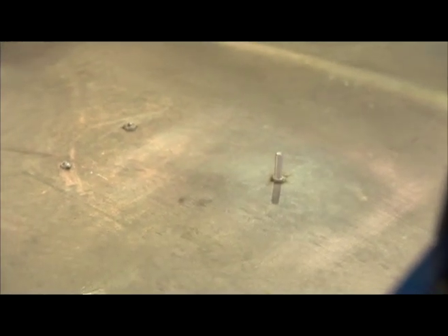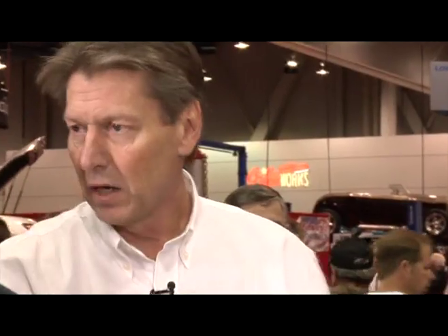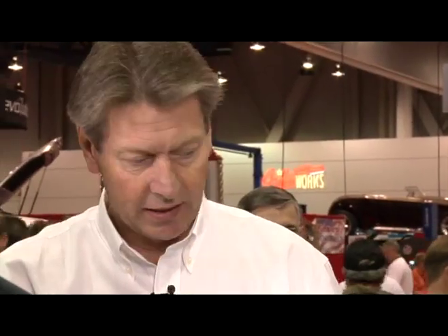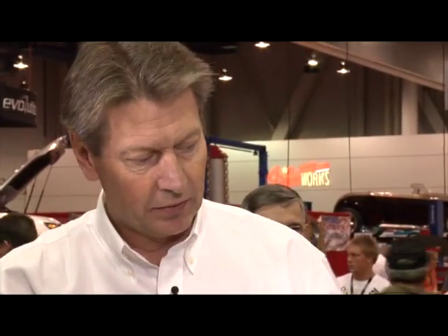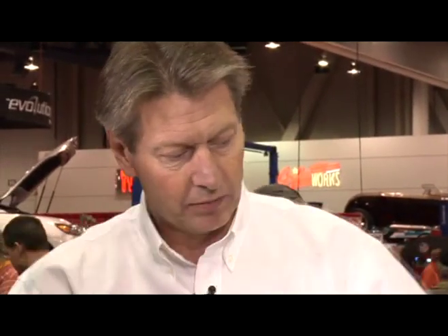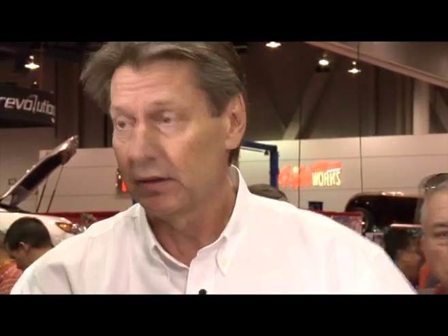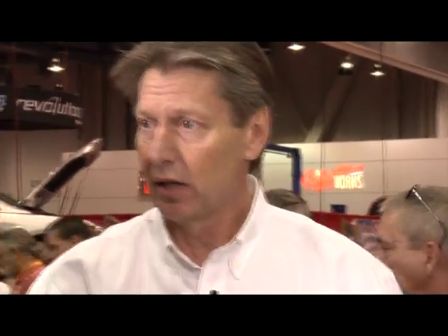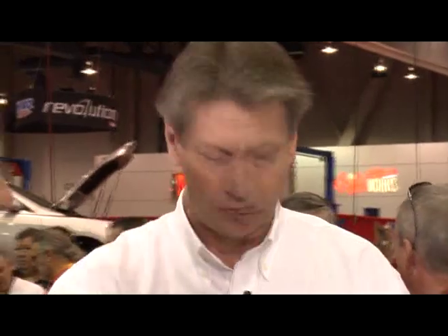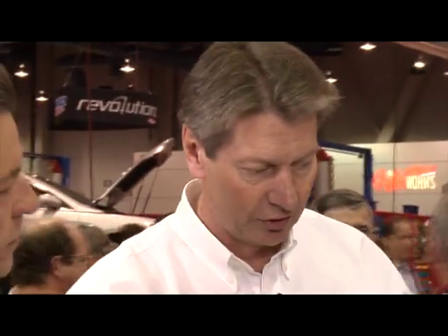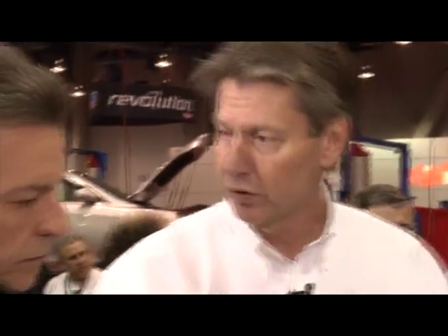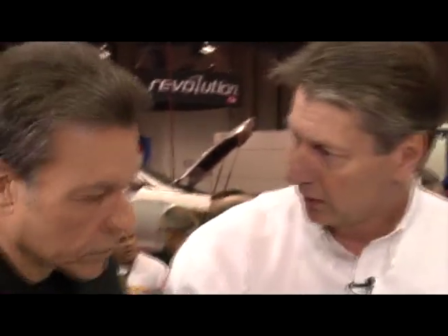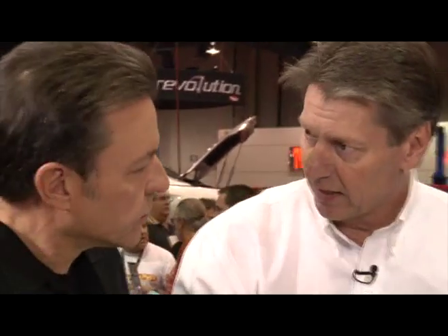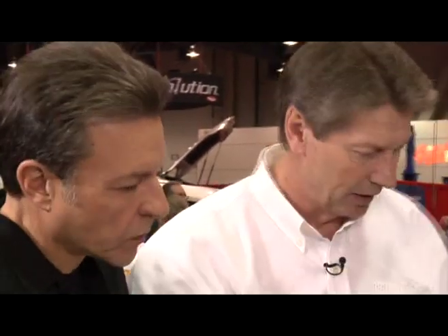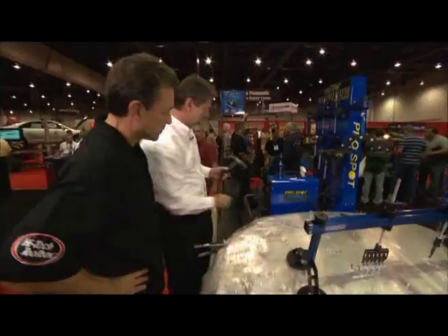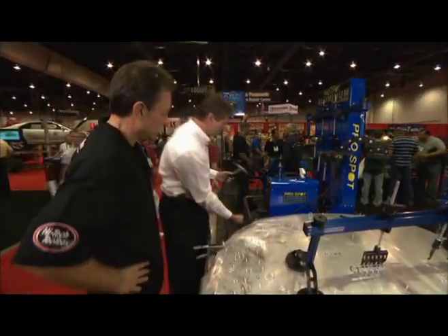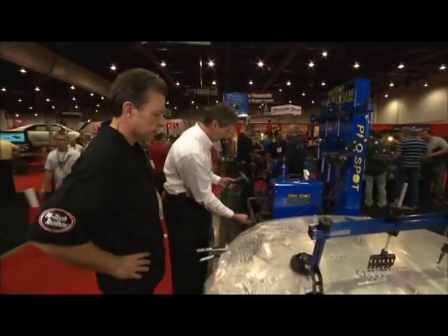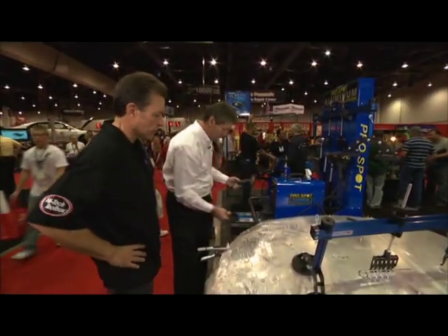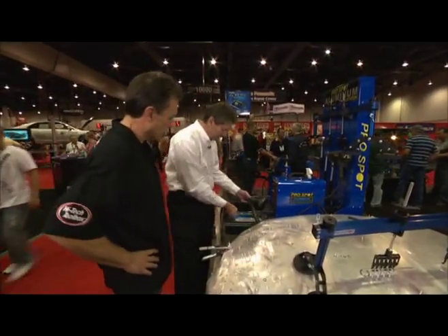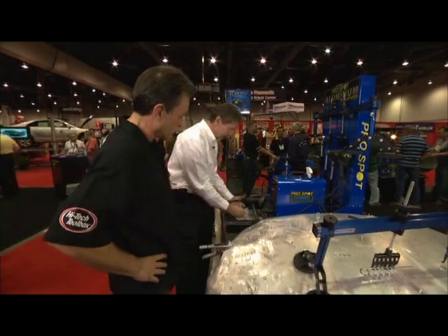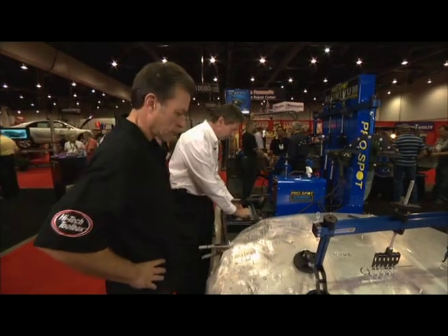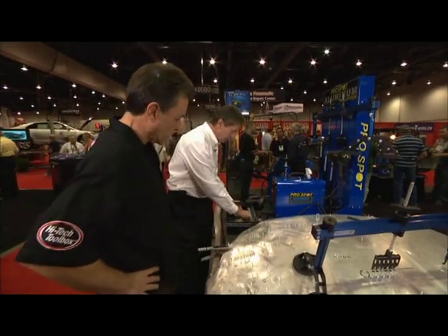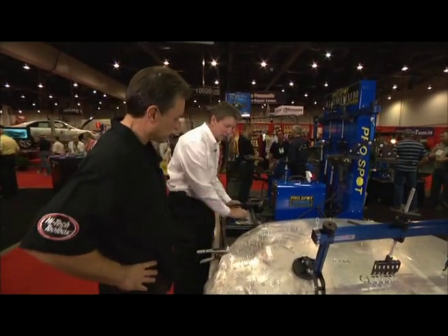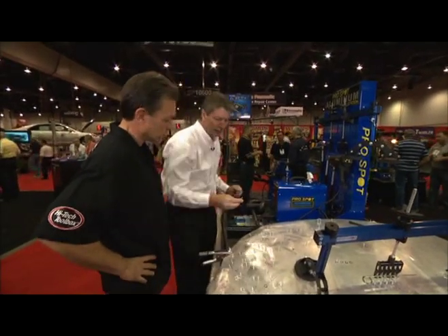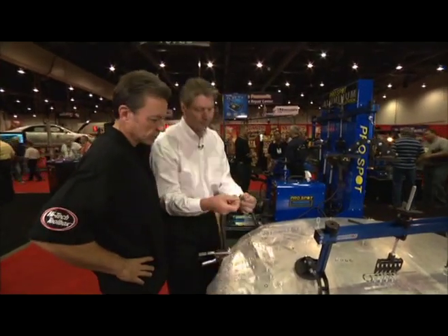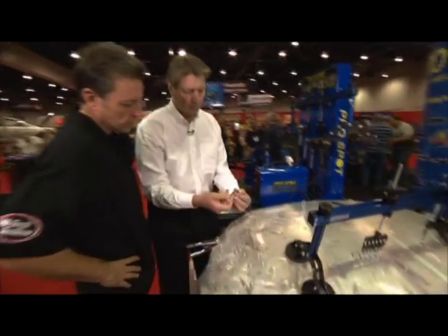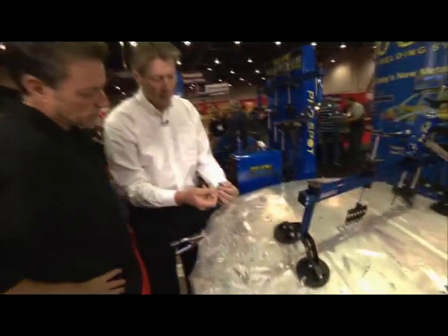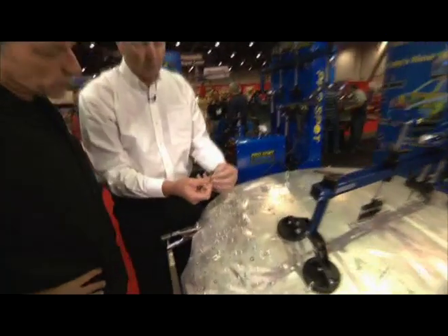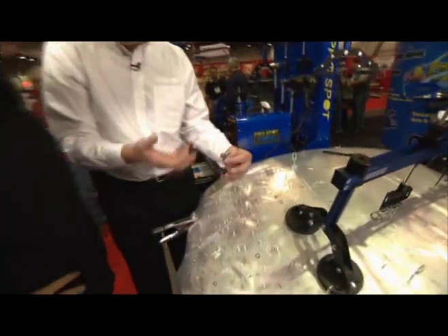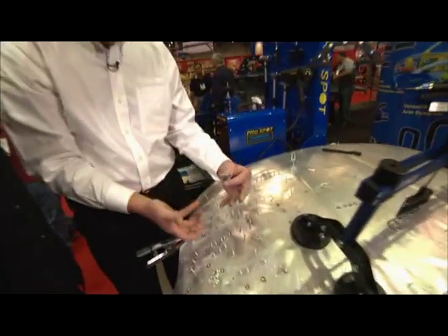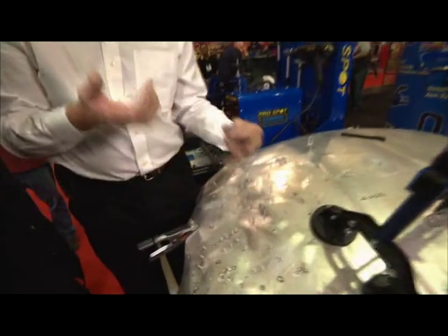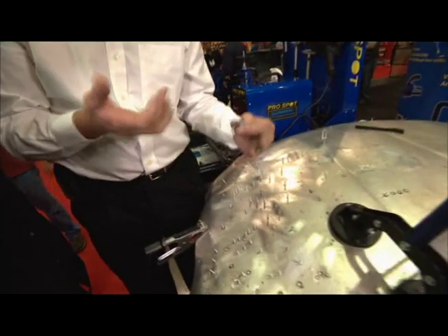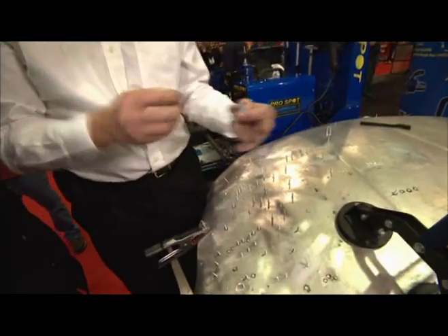In a few microseconds, the material melts down and the stud is fused to the dent. Then we take a pulling eye, because we have to have a method of pulling the dent out.